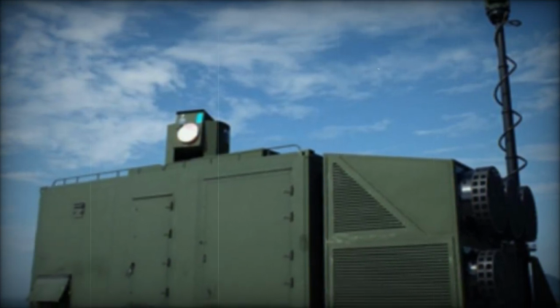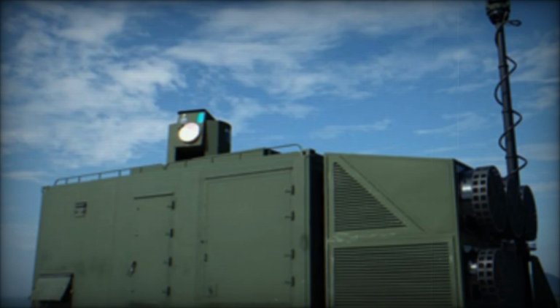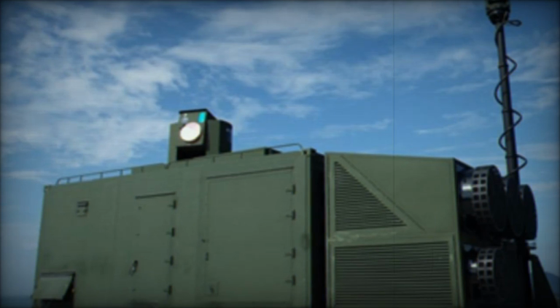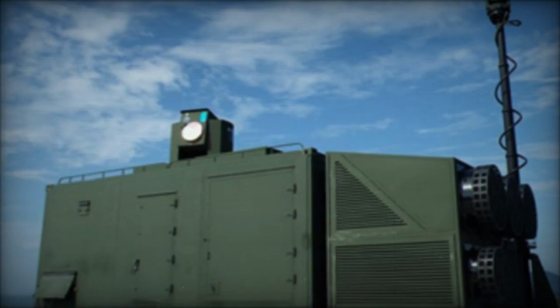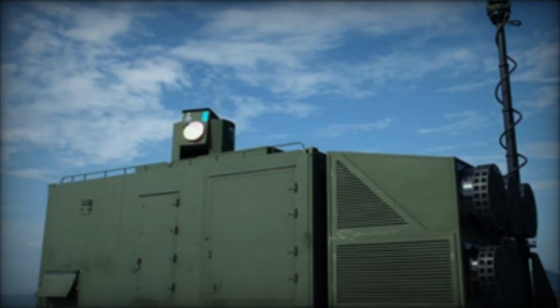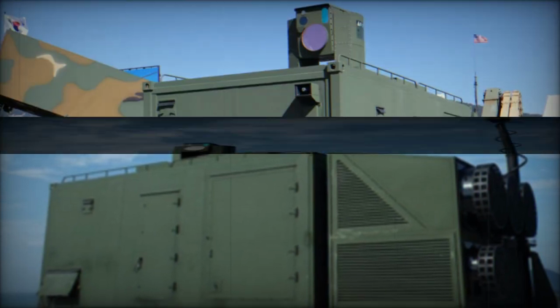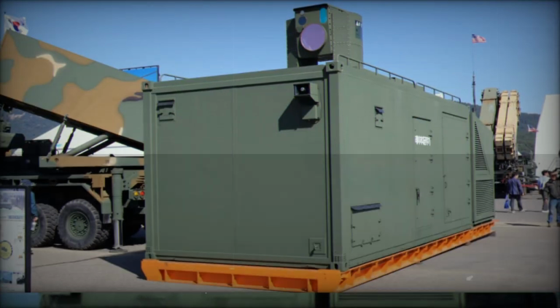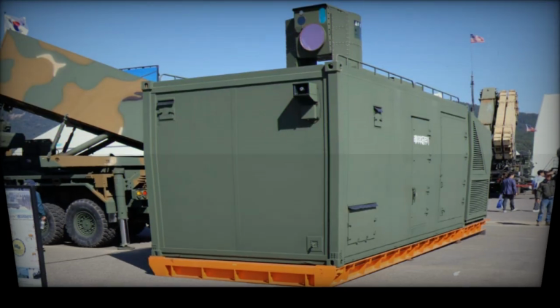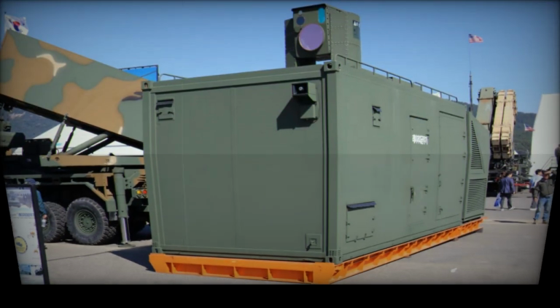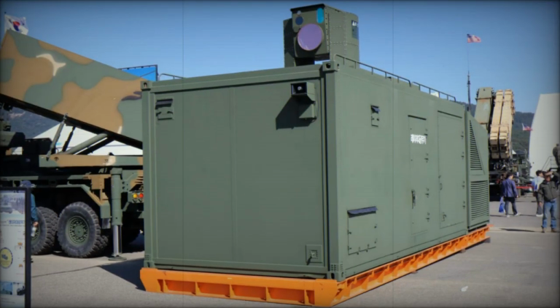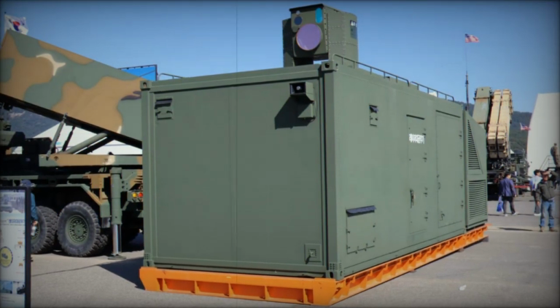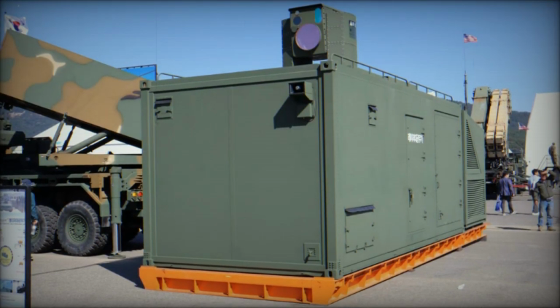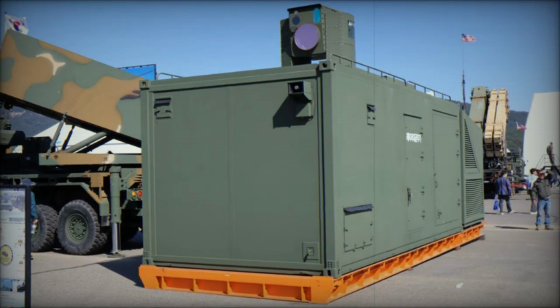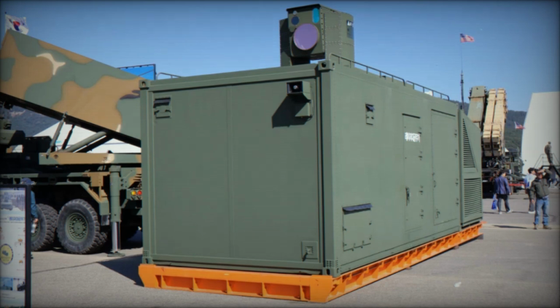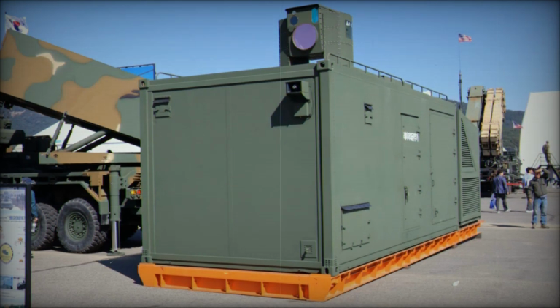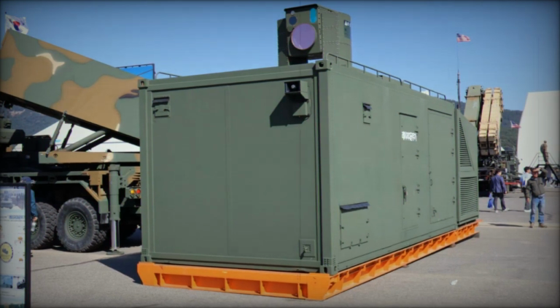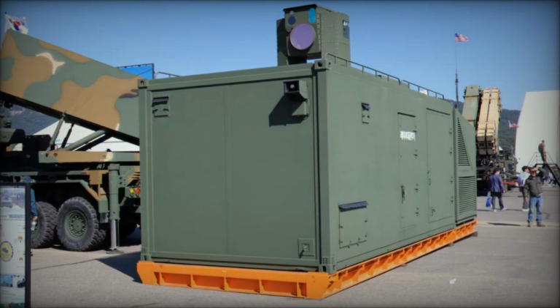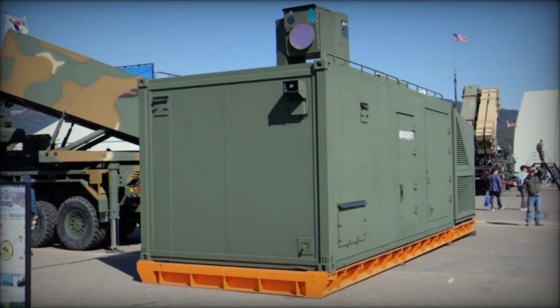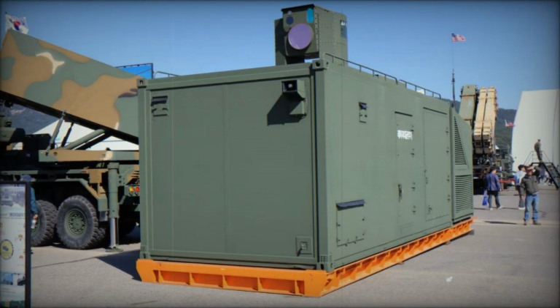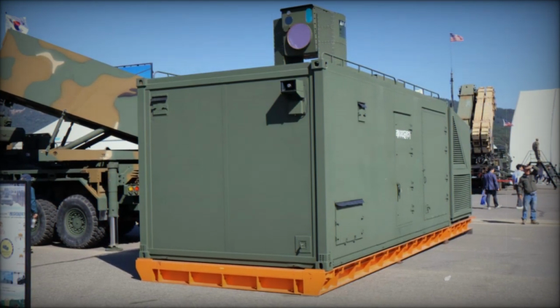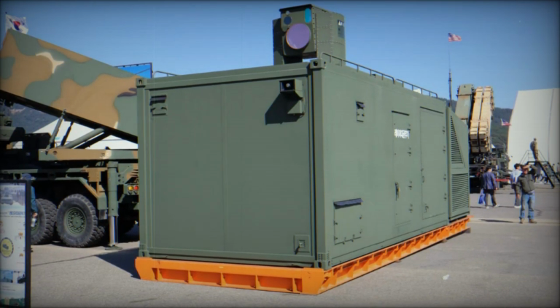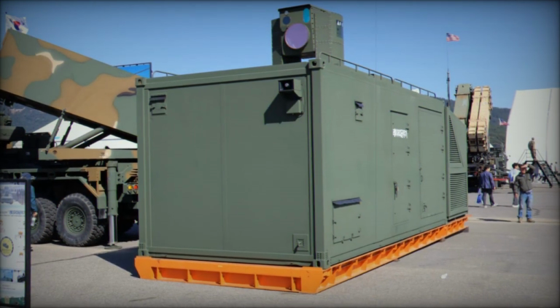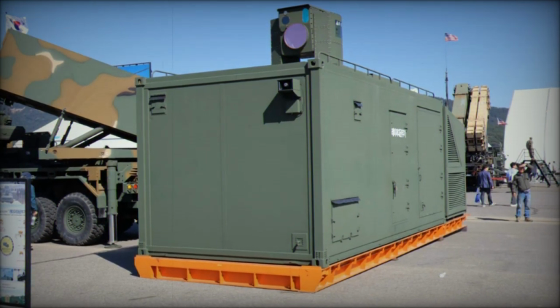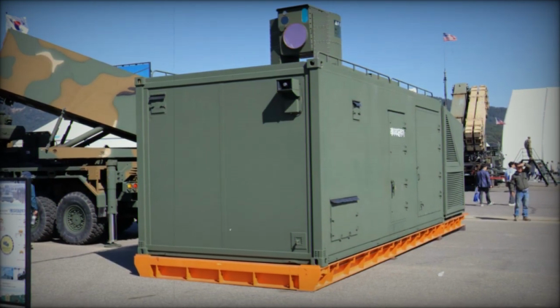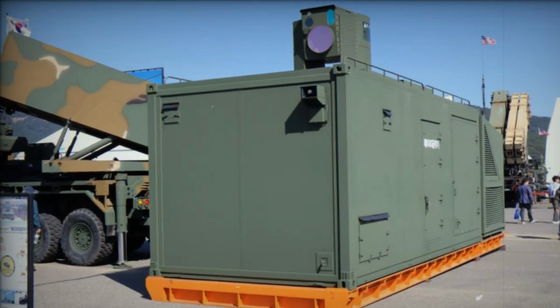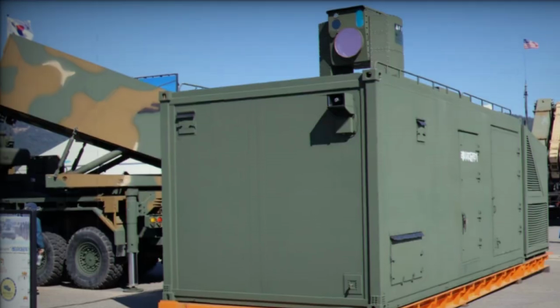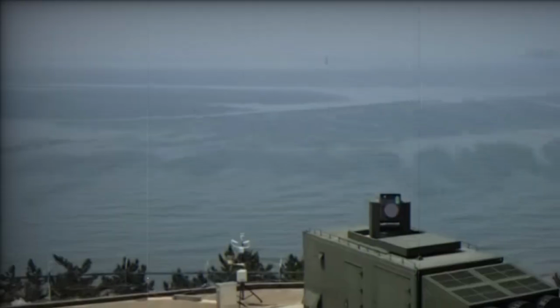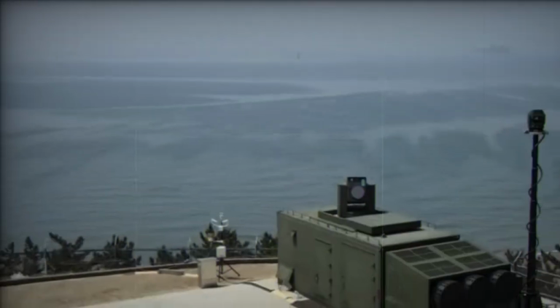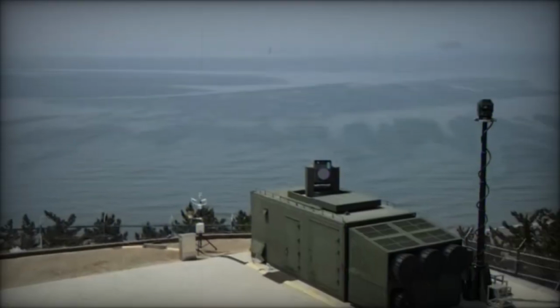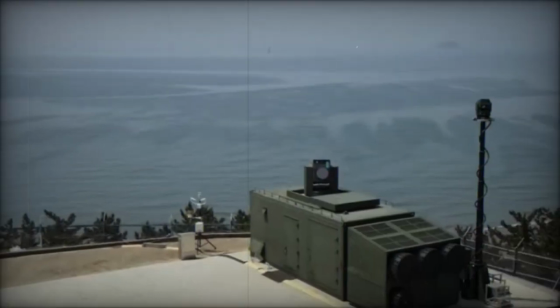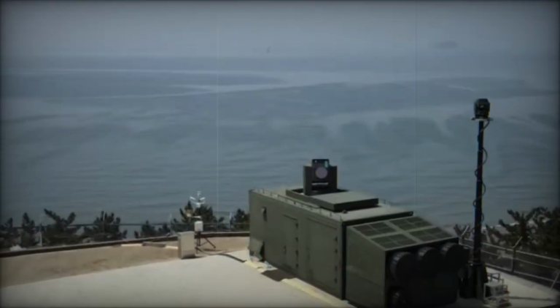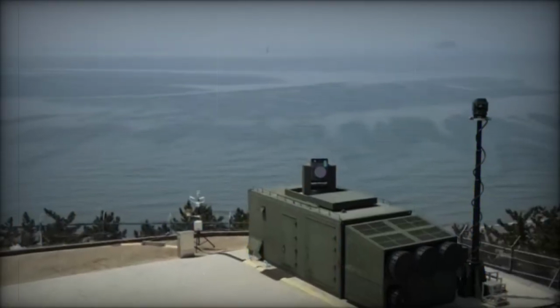The Block-Eye system stands out for its low operational cost, with each shot estimated at just $1.50. This cost-effectiveness is crucial in a landscape where inexpensive drones pose an increasing threat to military assets.